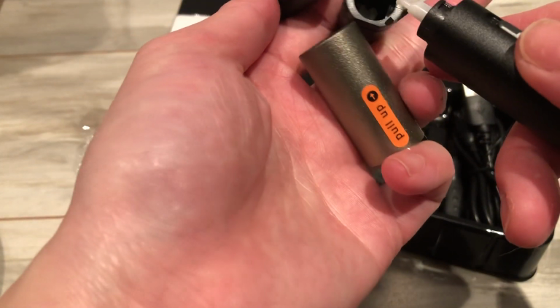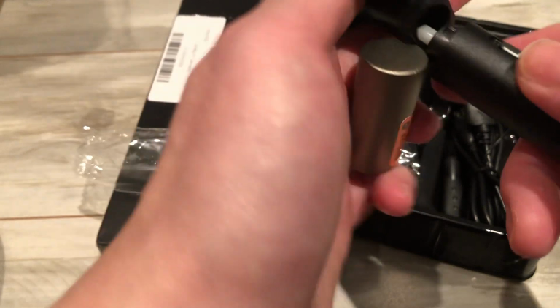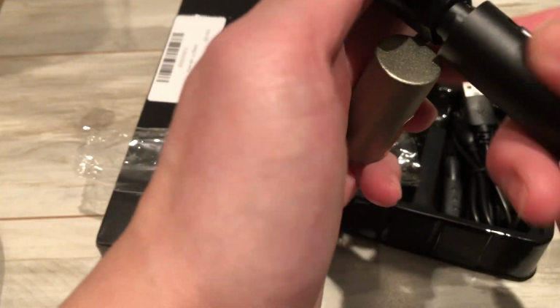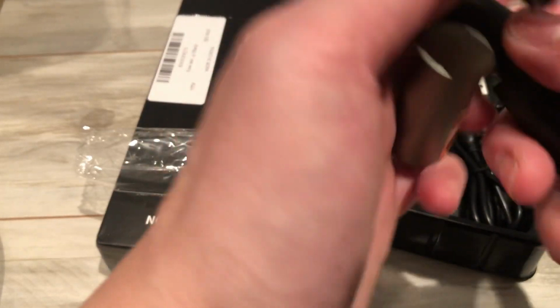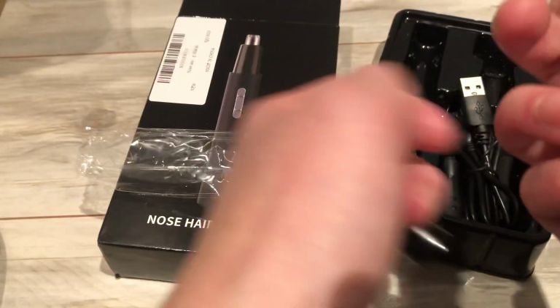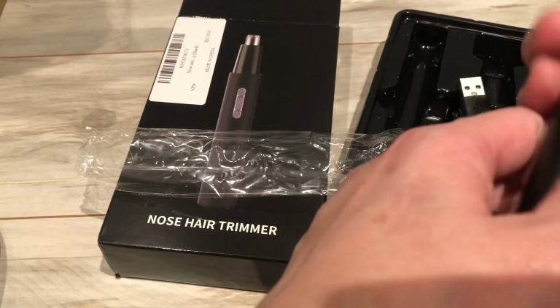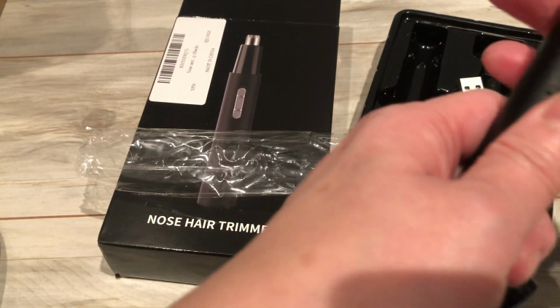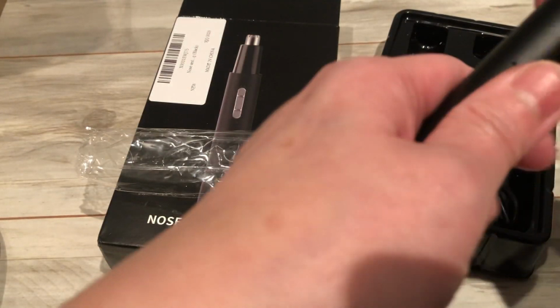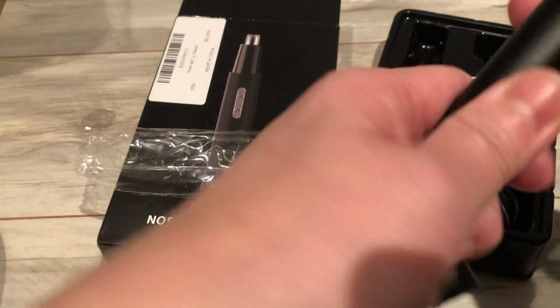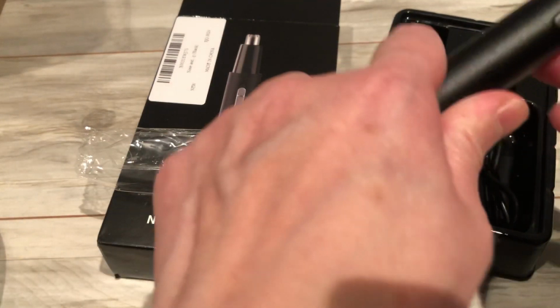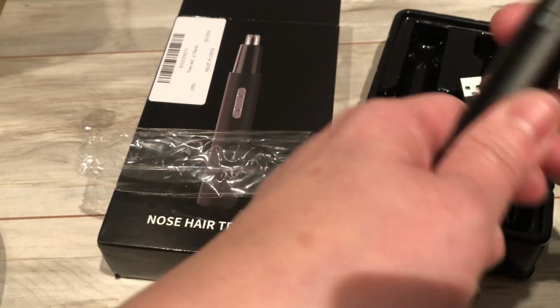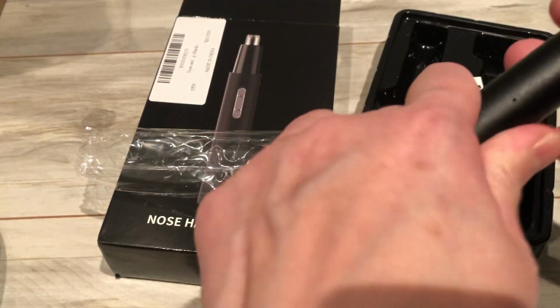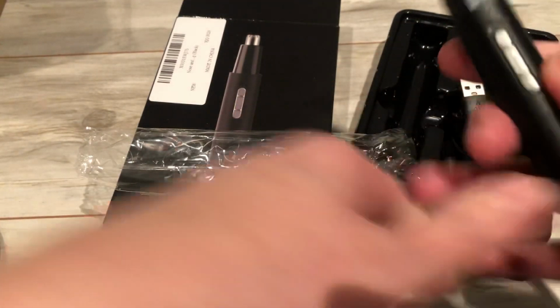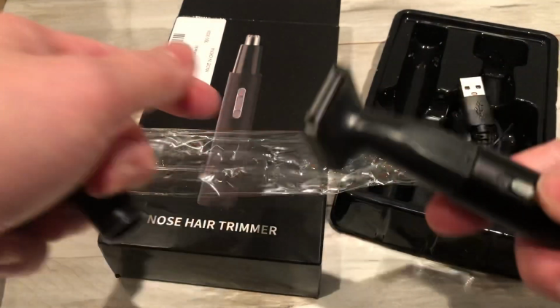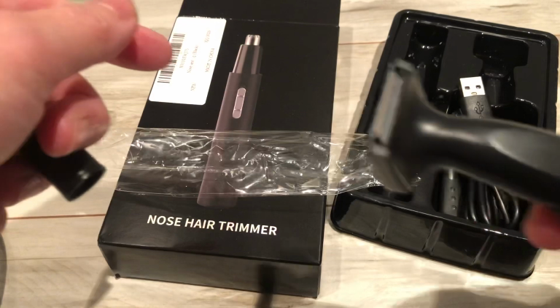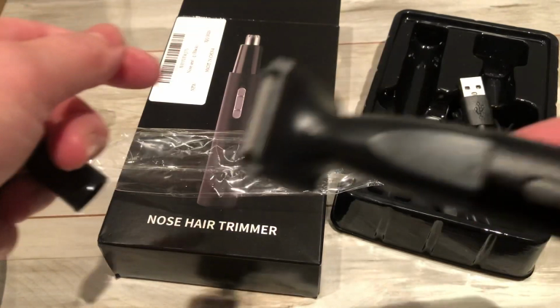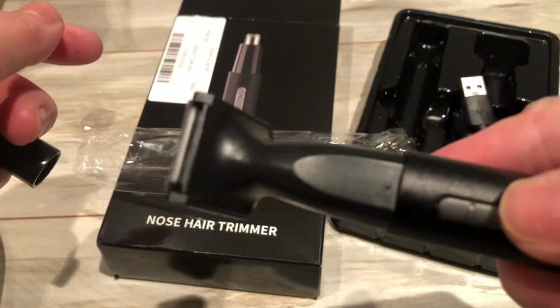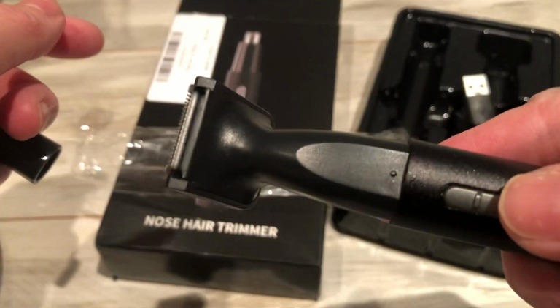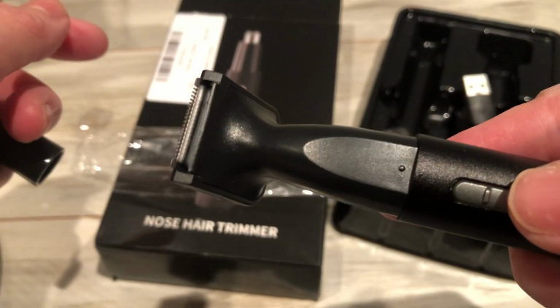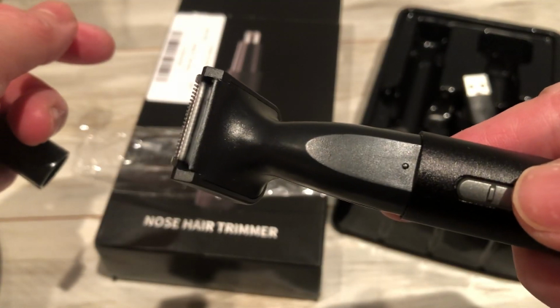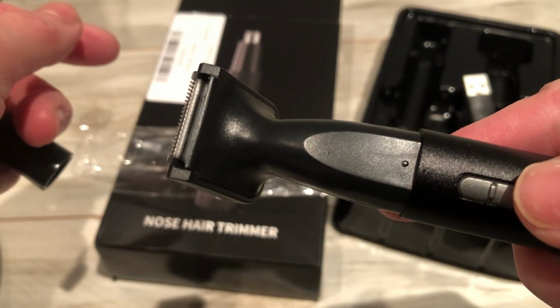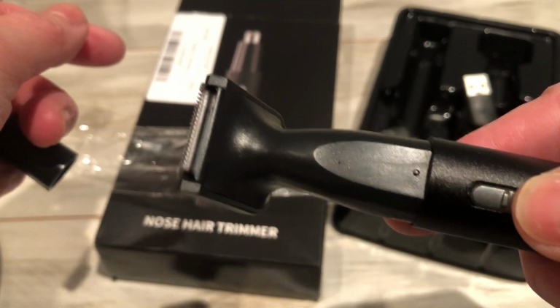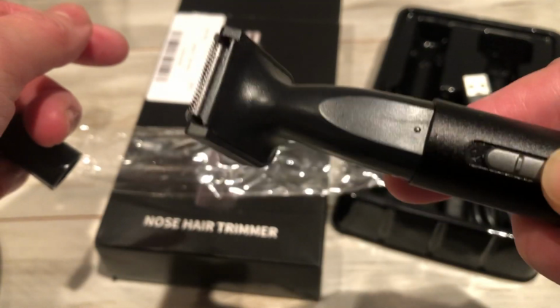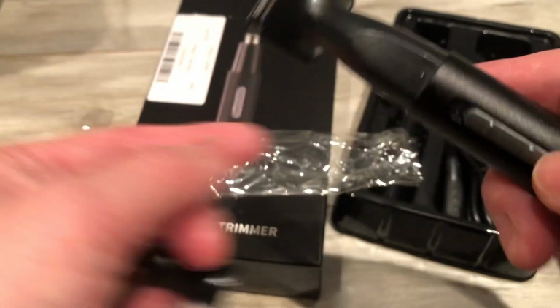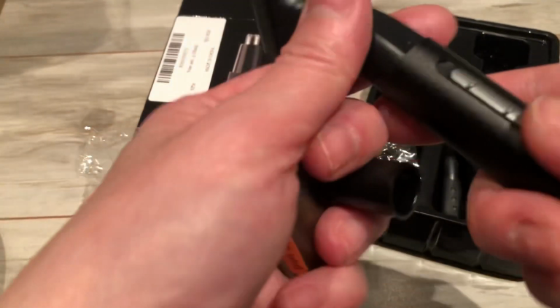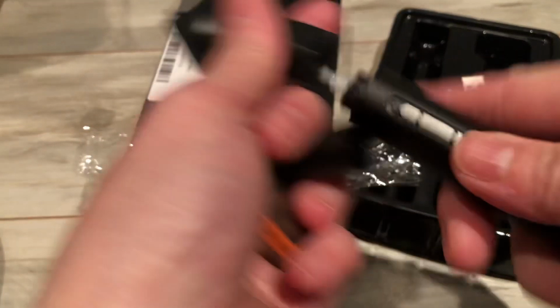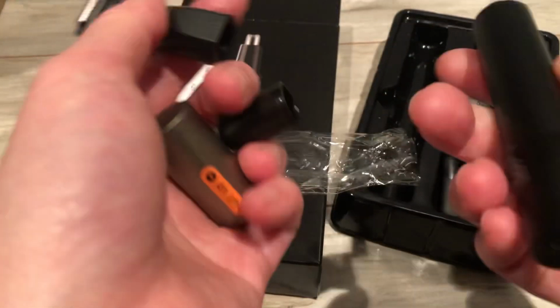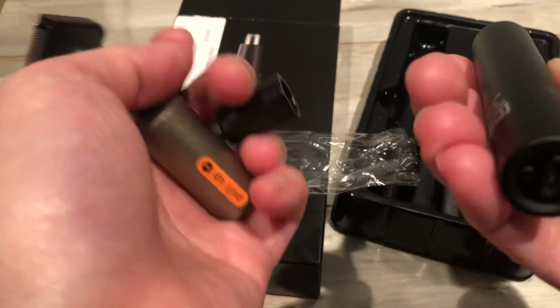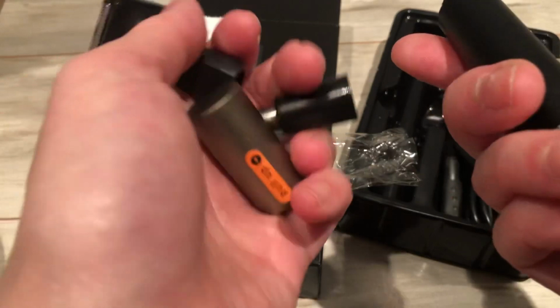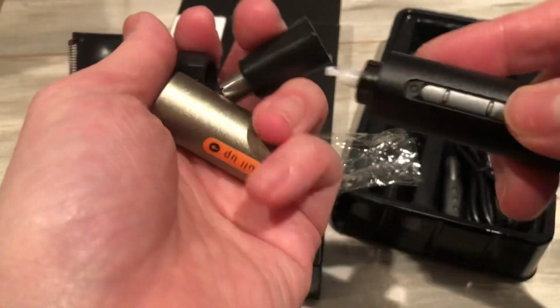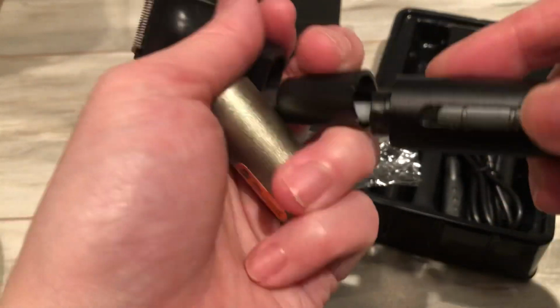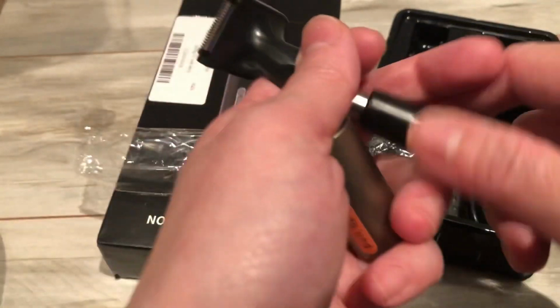I just need to make sure. Twist it. It's really powerful. And the good thing is,